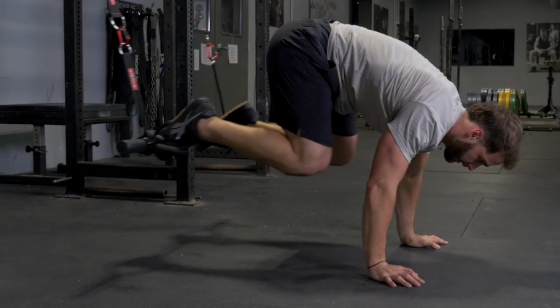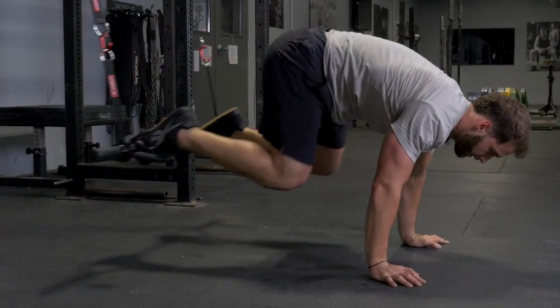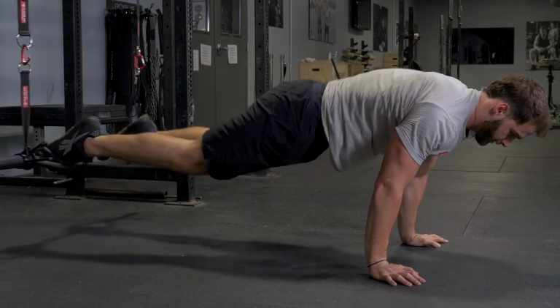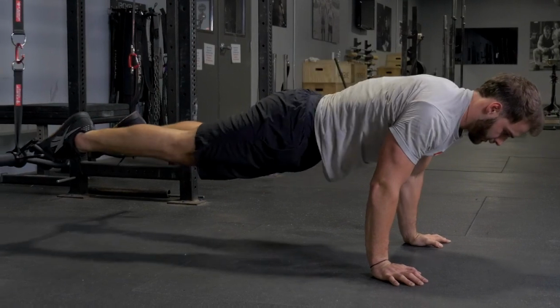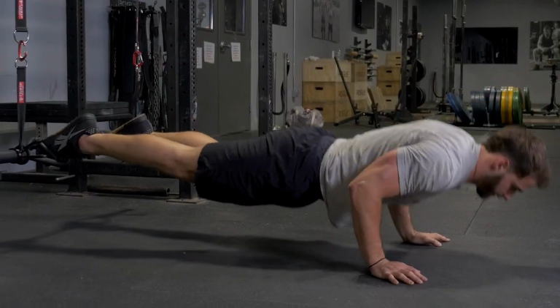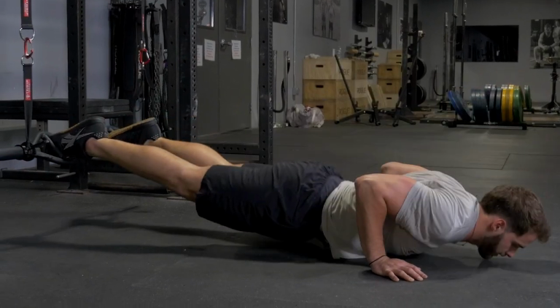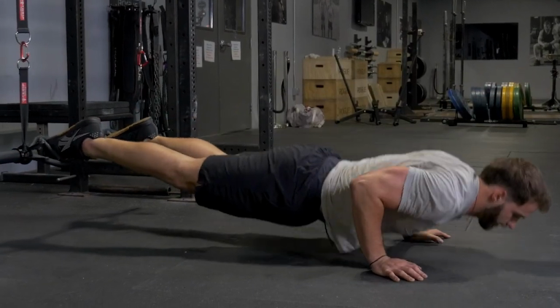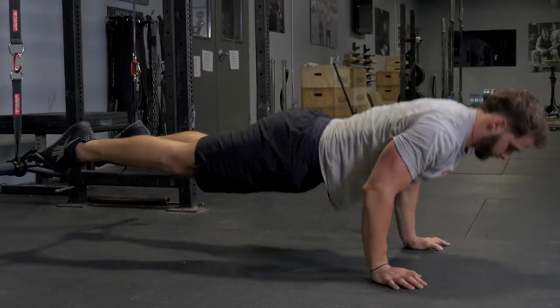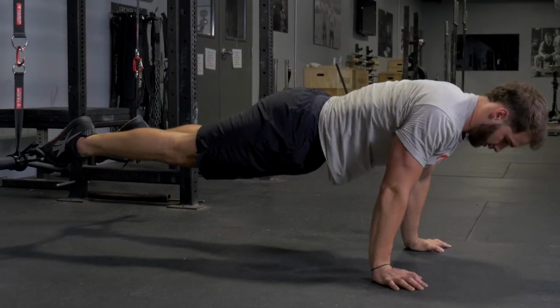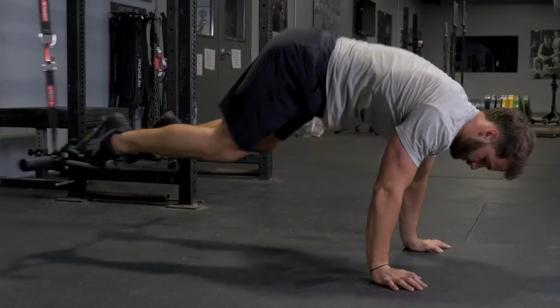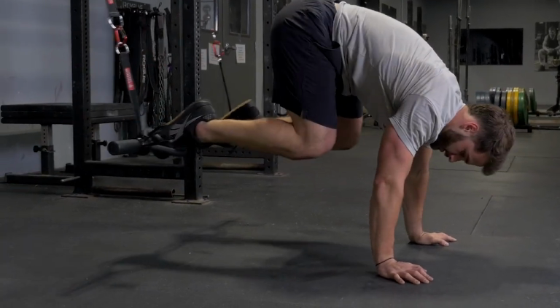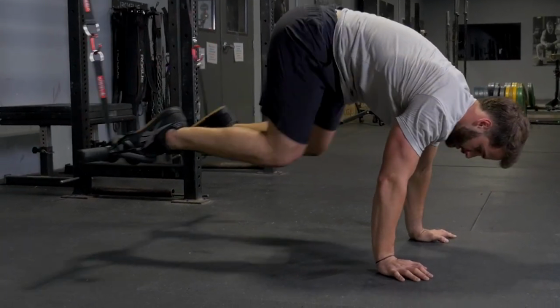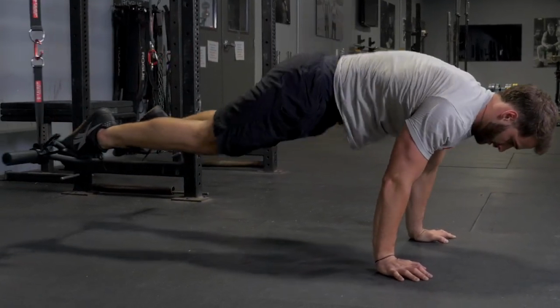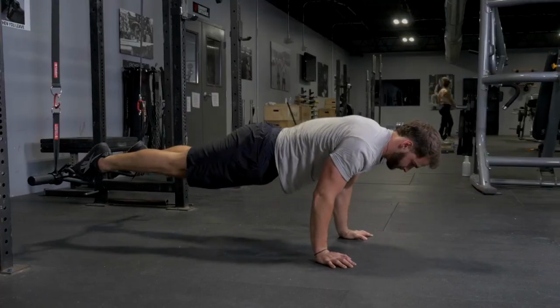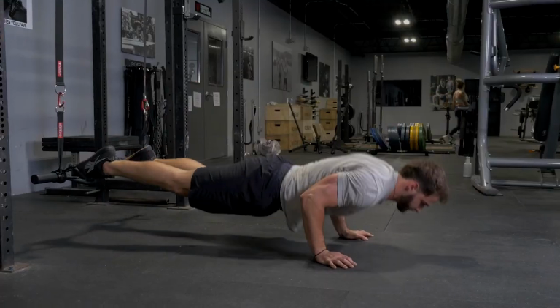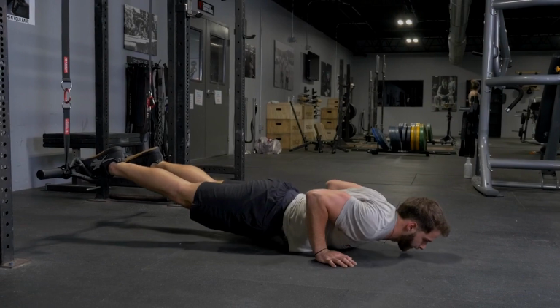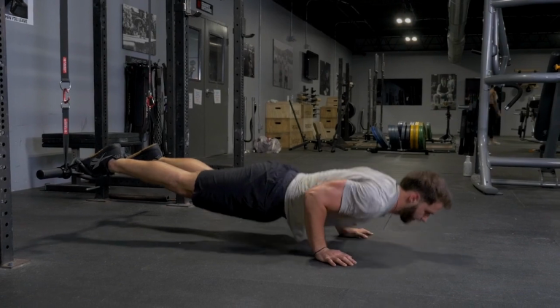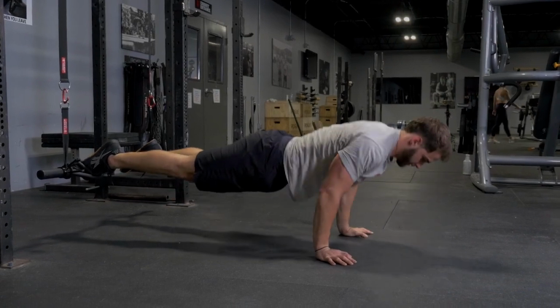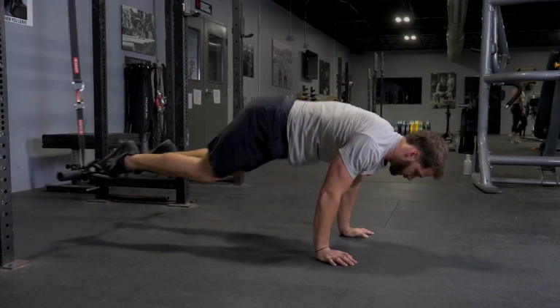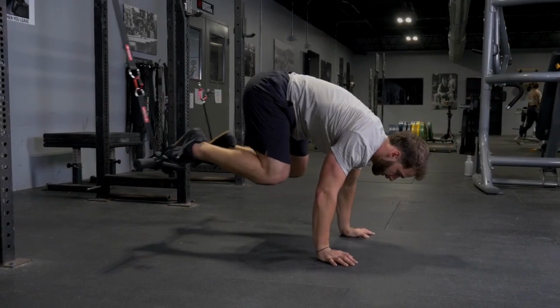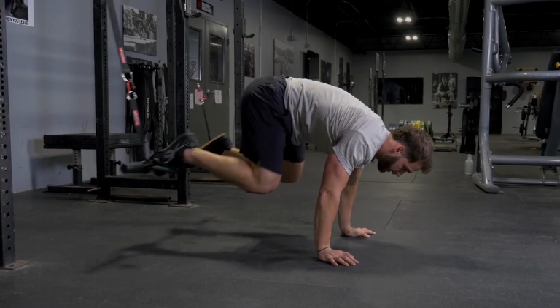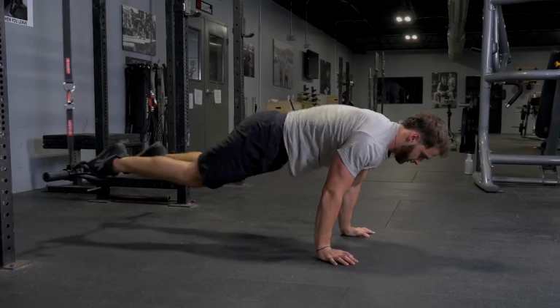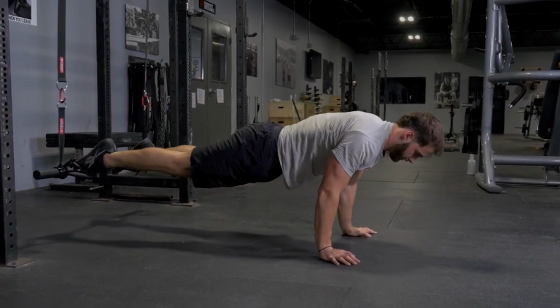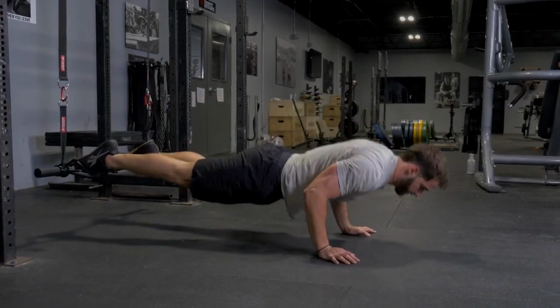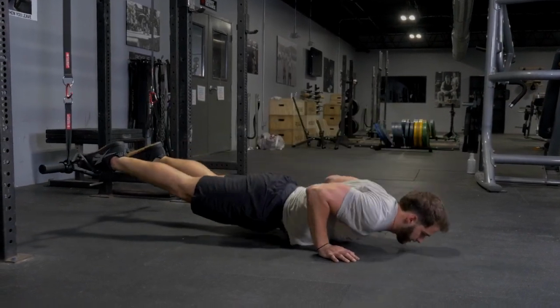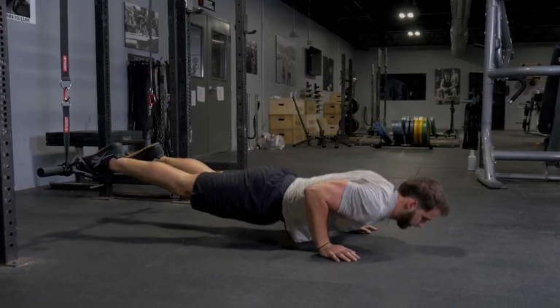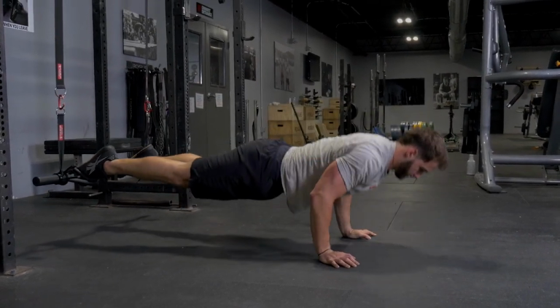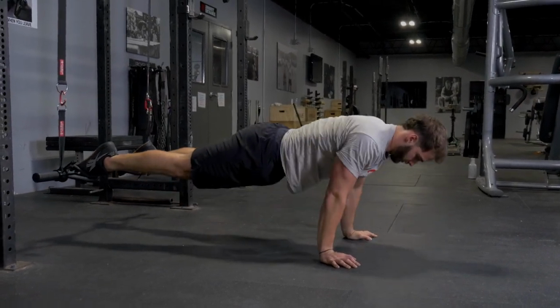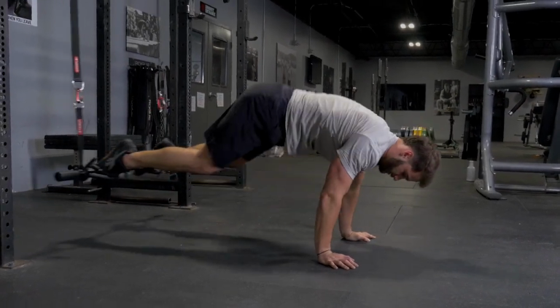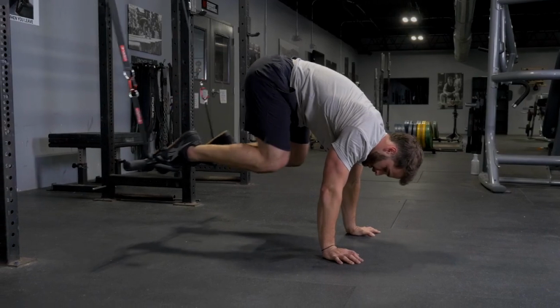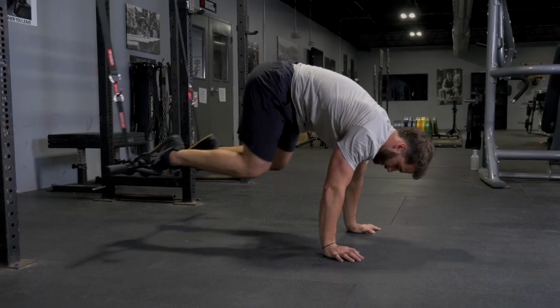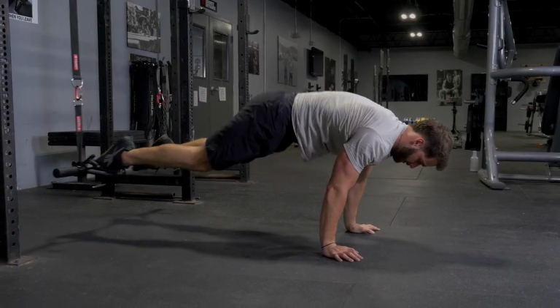Begin on the floor. Put your toes in the T-grip bar inside or outside the hammer handles. Place your hands comfortably under your shoulders and push your body off the ground.